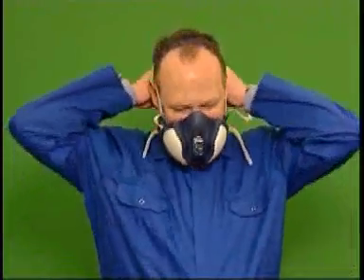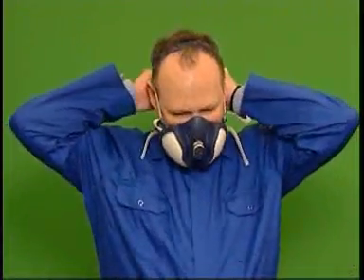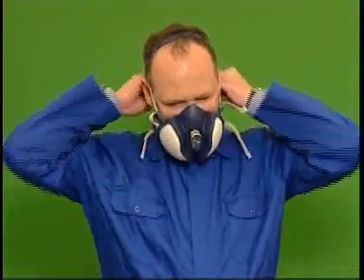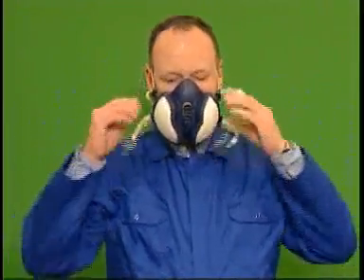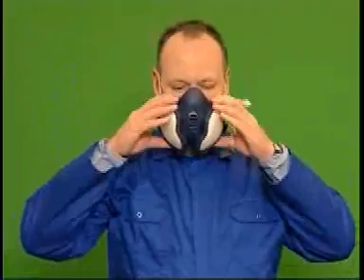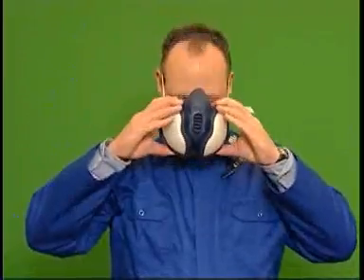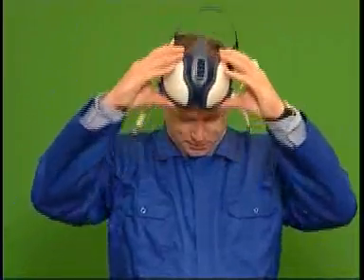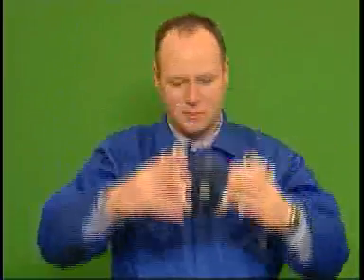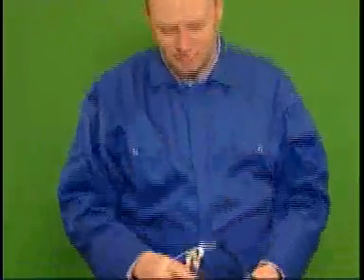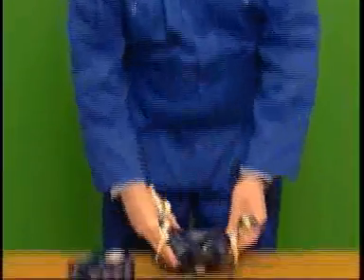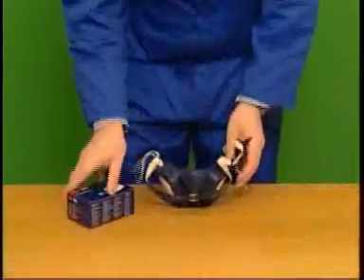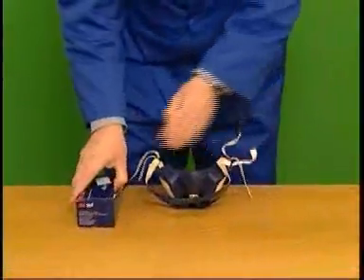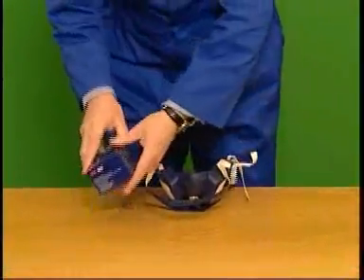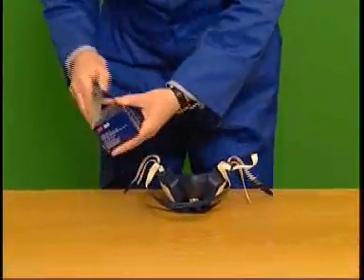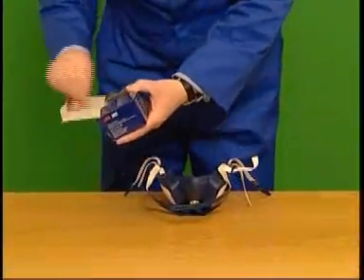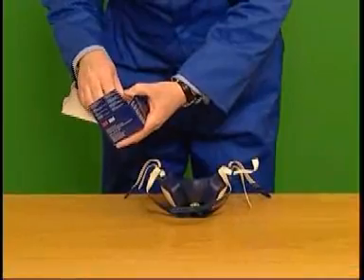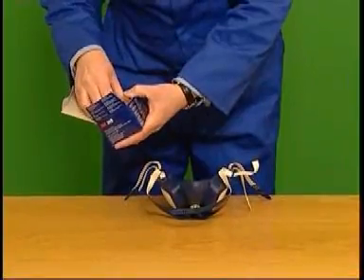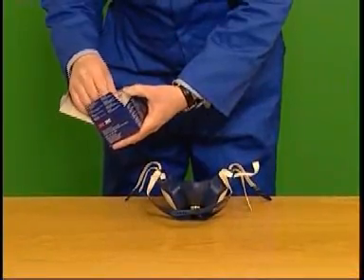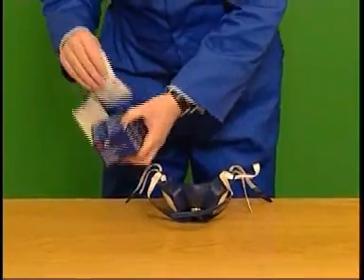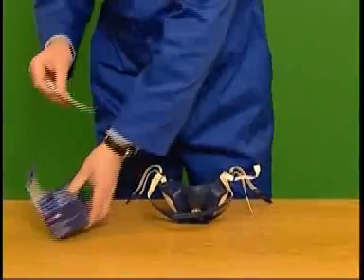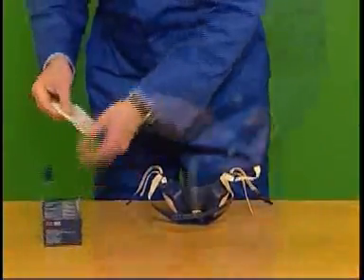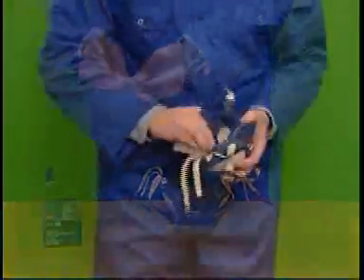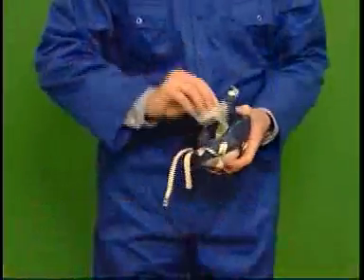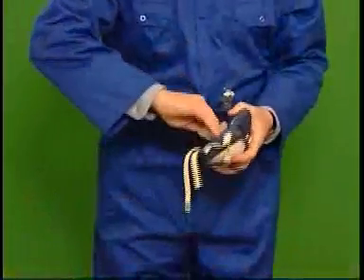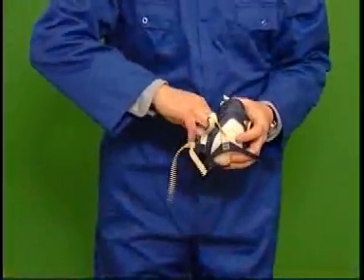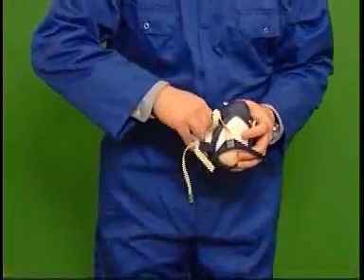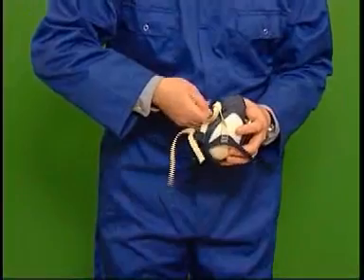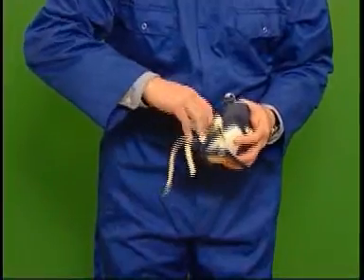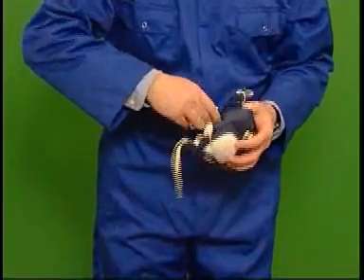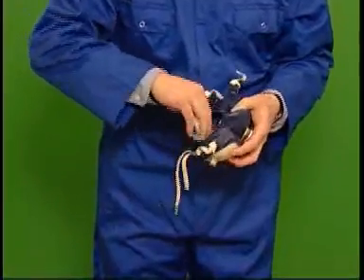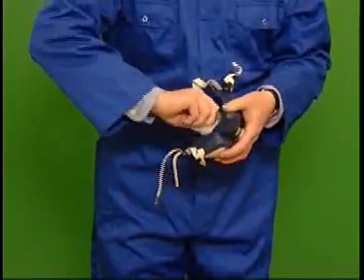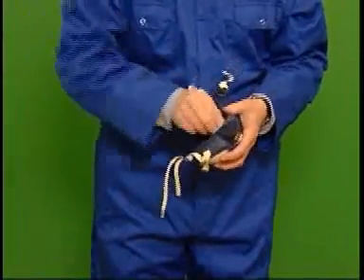After use, the face seal should be cleaned by wiping with a cloth dampened with warm soapy water and allowed to dry at room temperature. Alternatively, the respirator may be cleaned using the 3M 105 face seal cleaner.